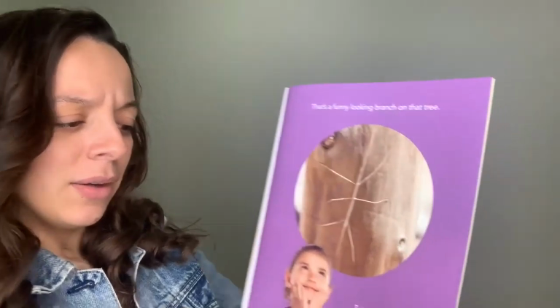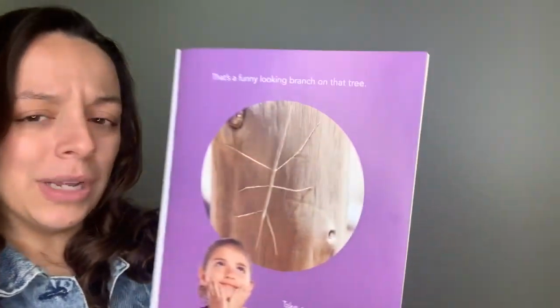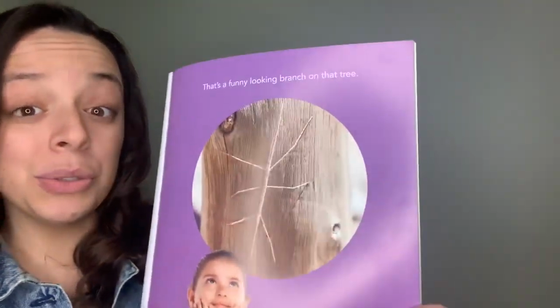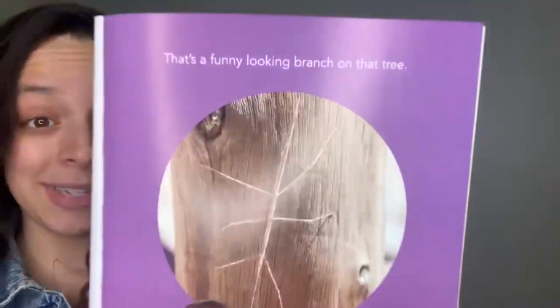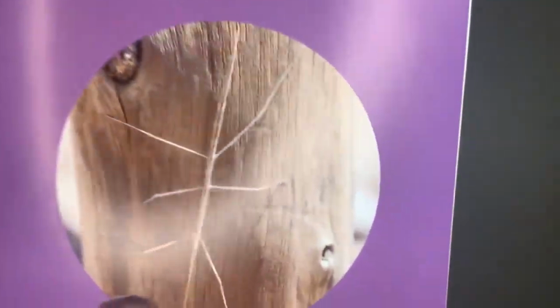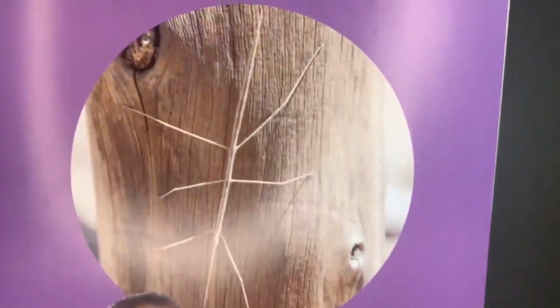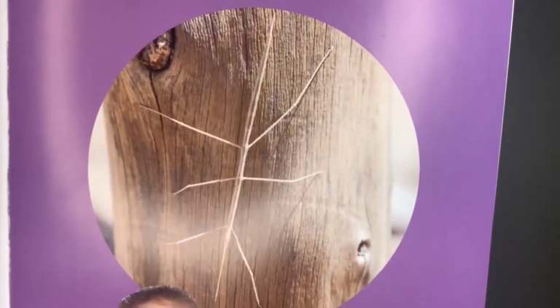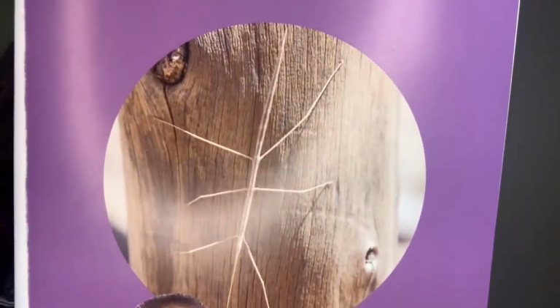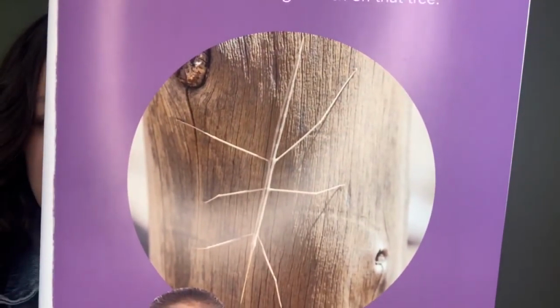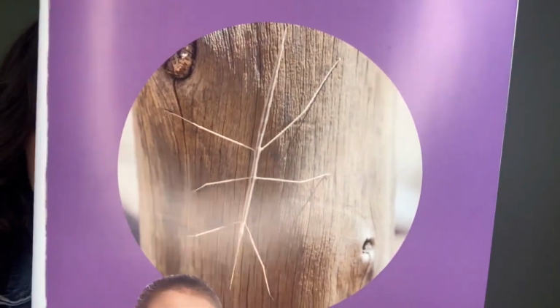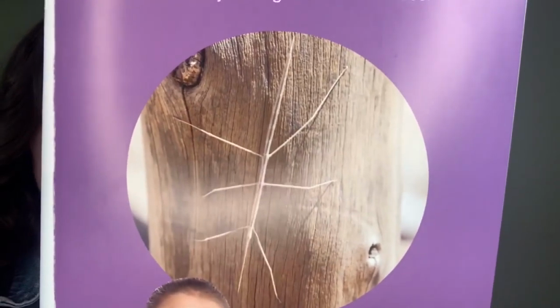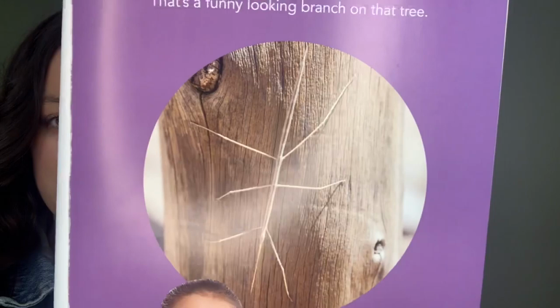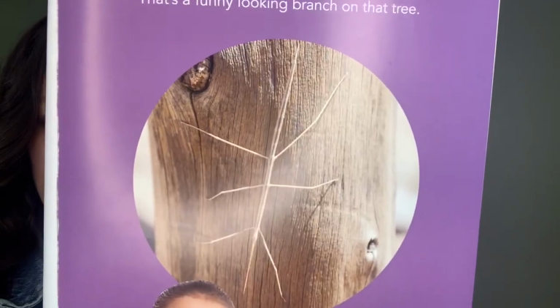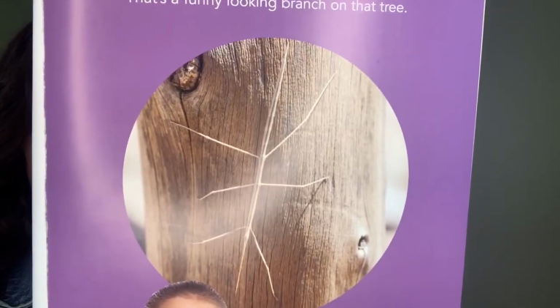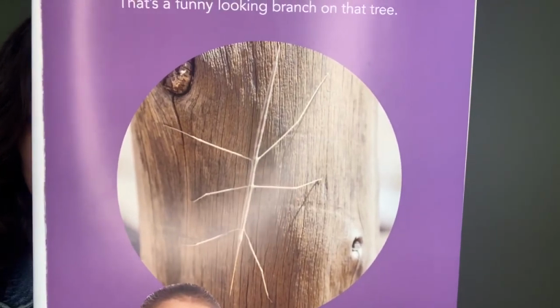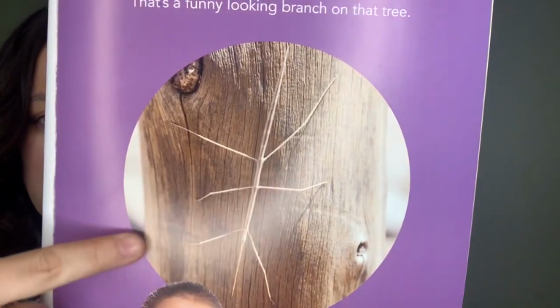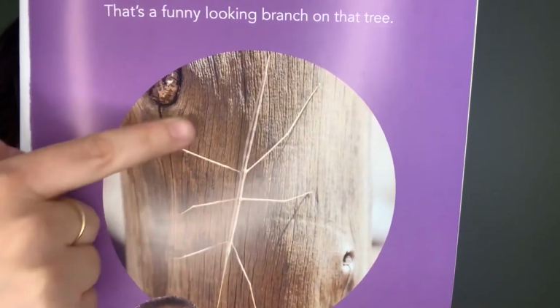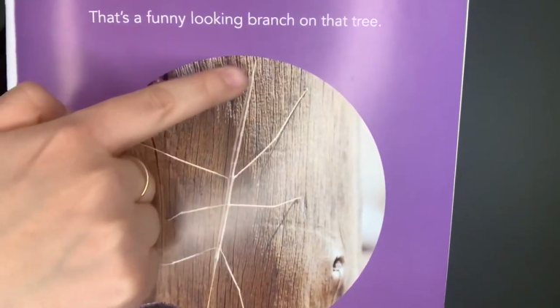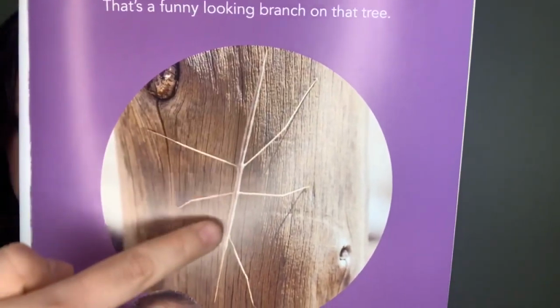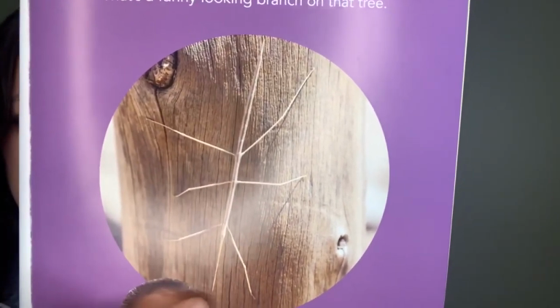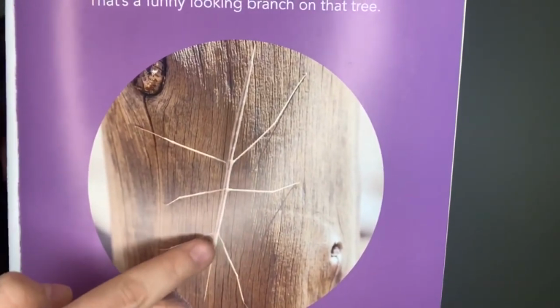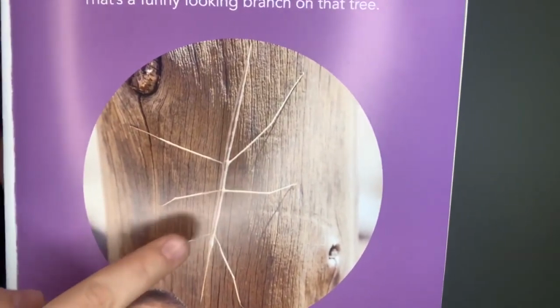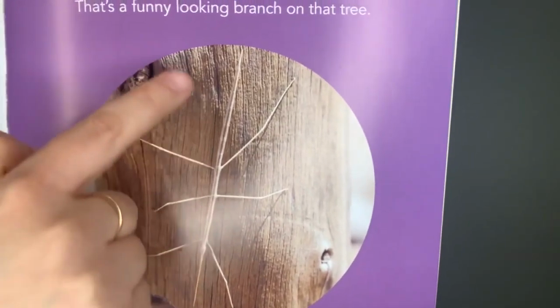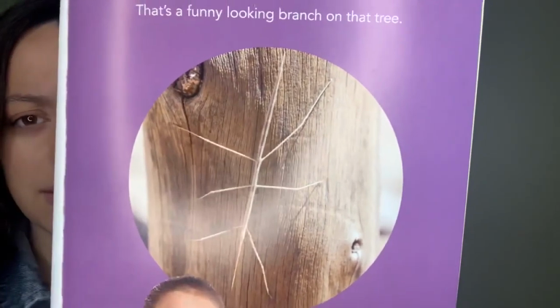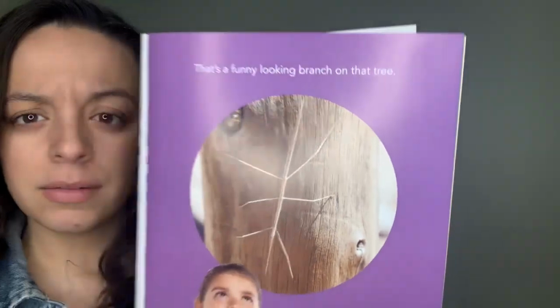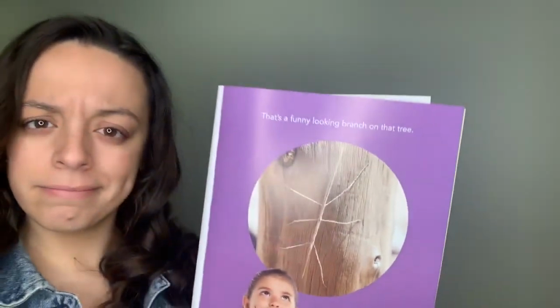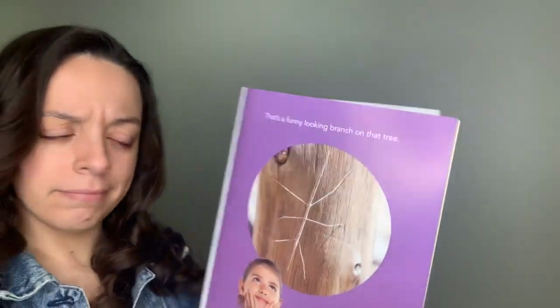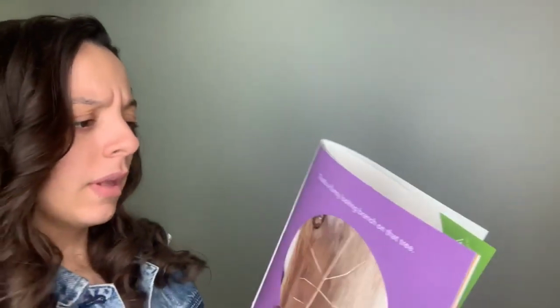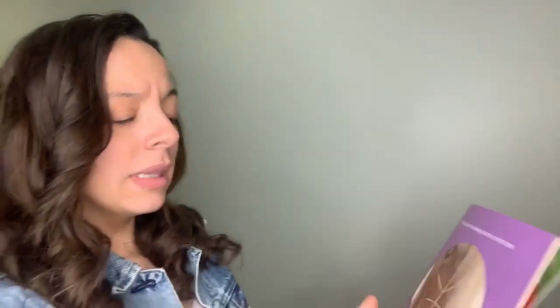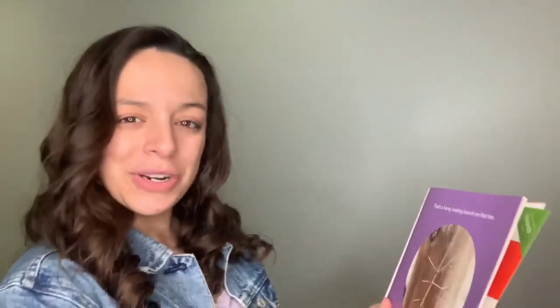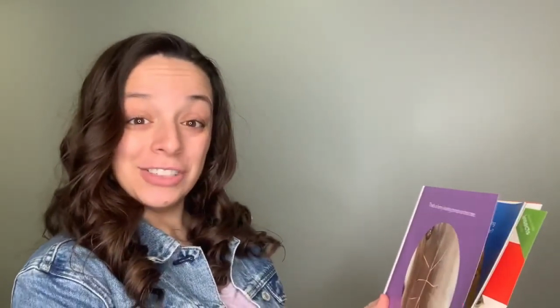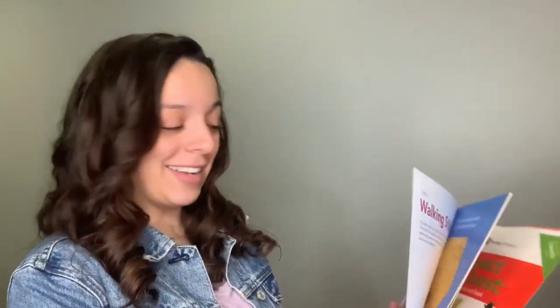What do you see? Take a look at this picture. What do you think this is? Let's turn the page and find out.